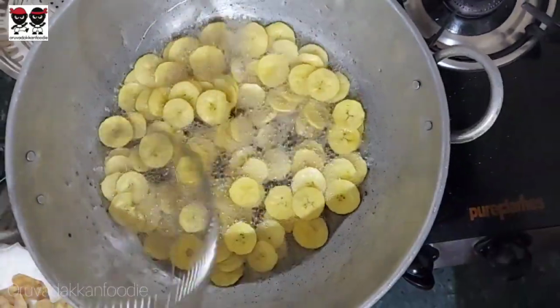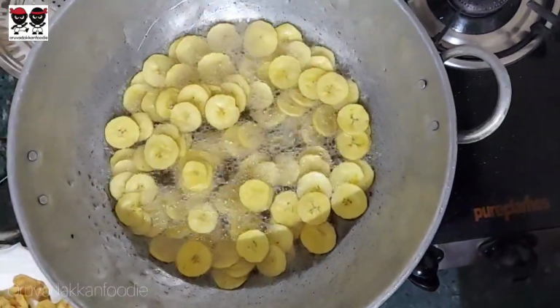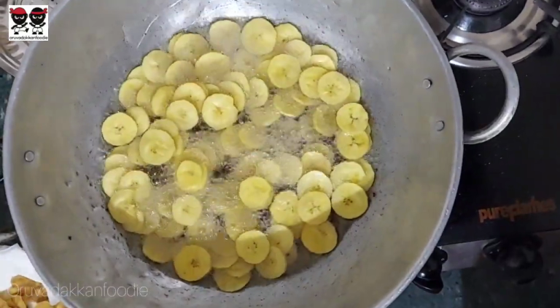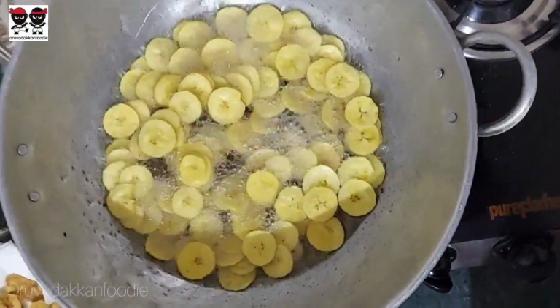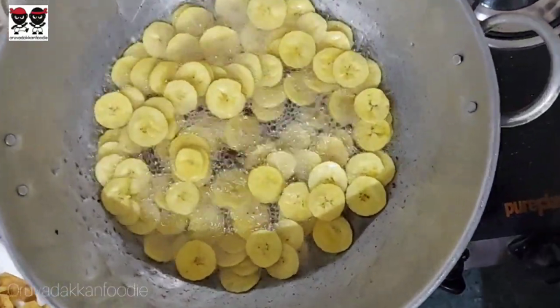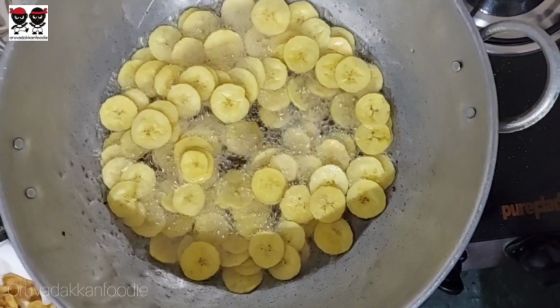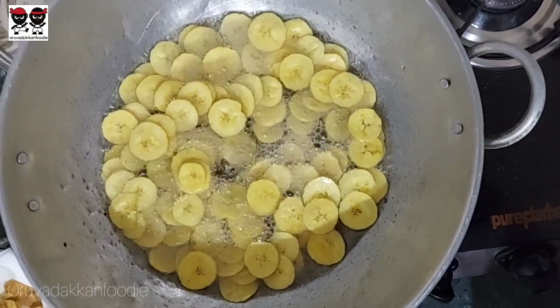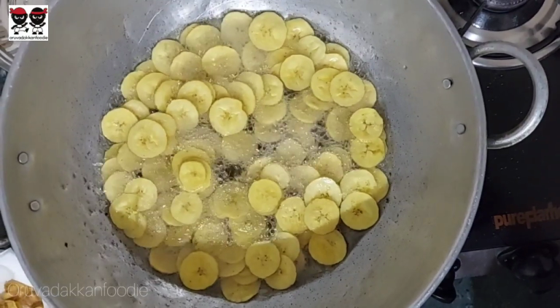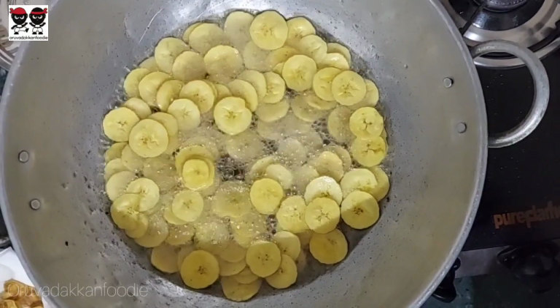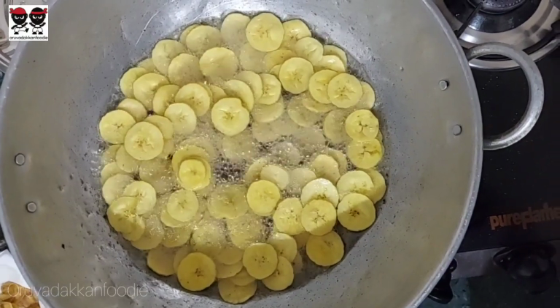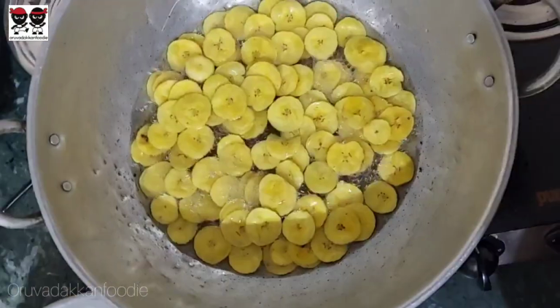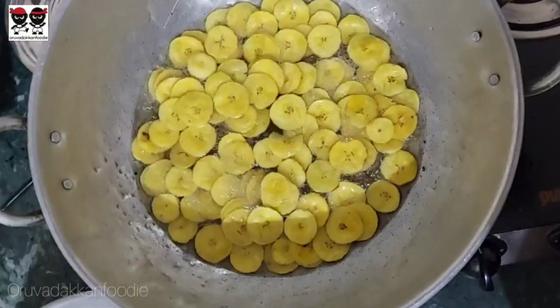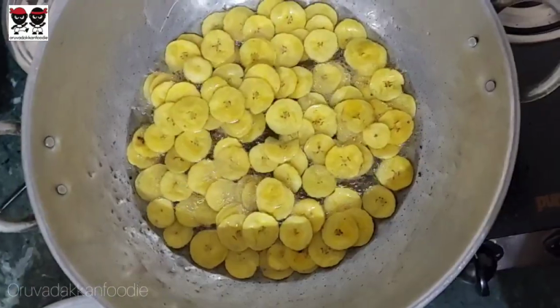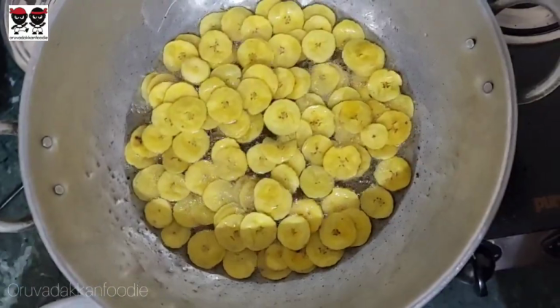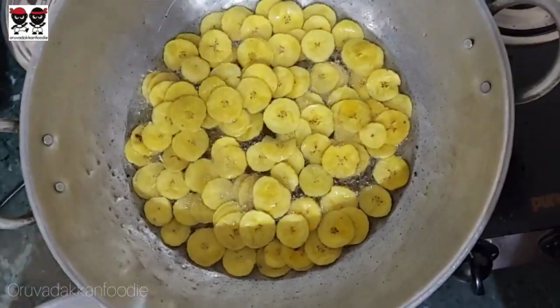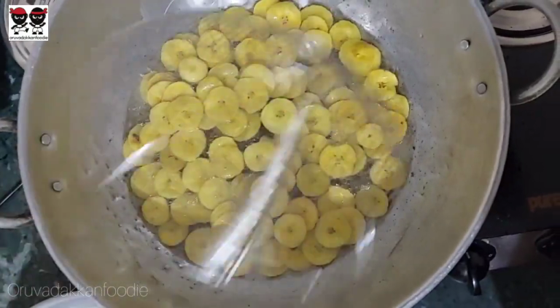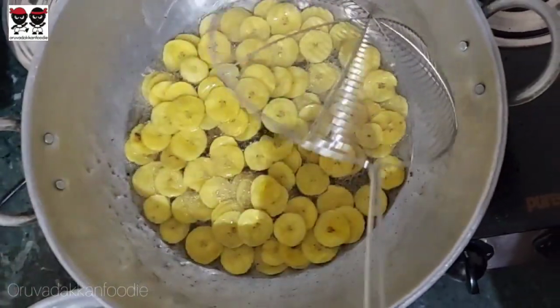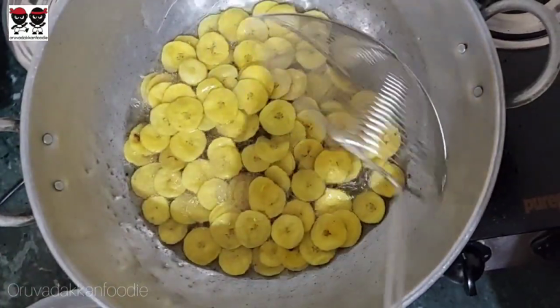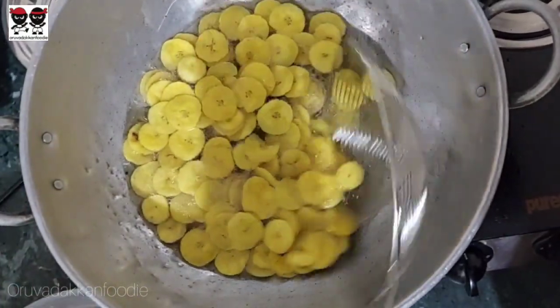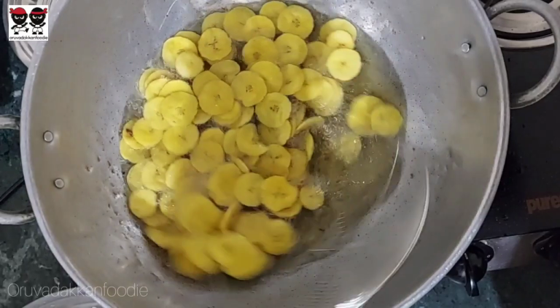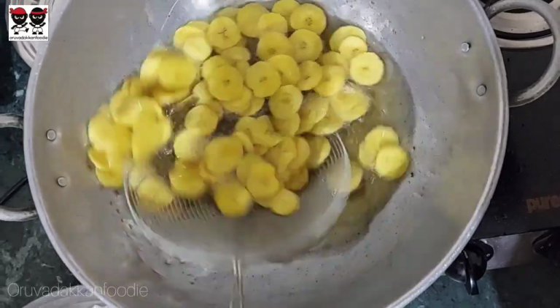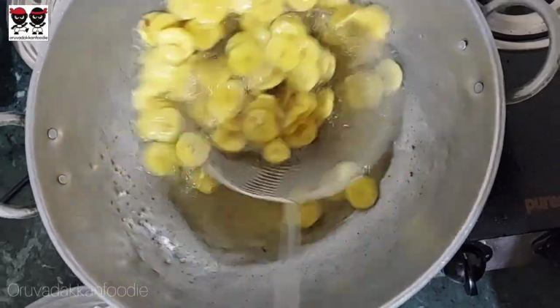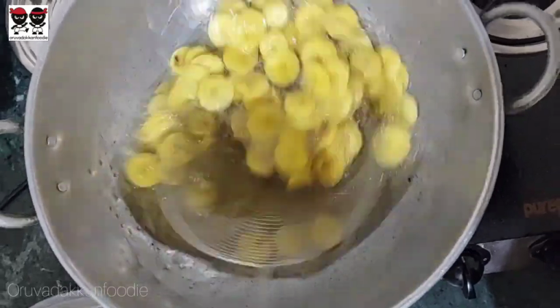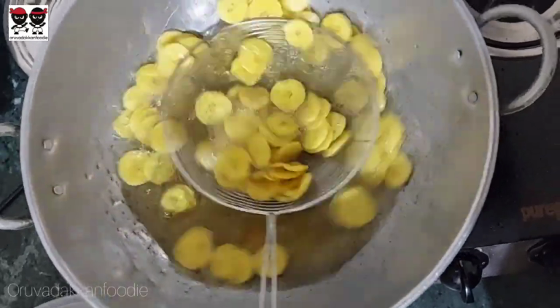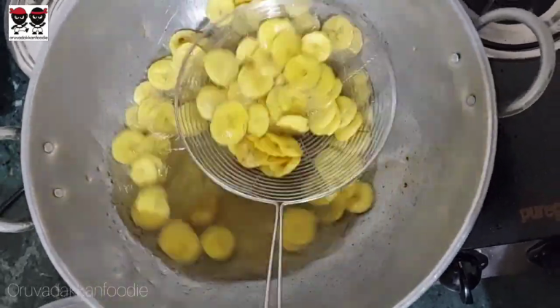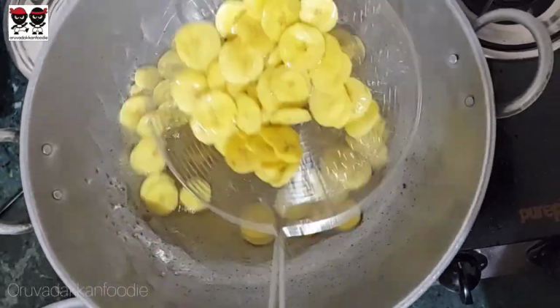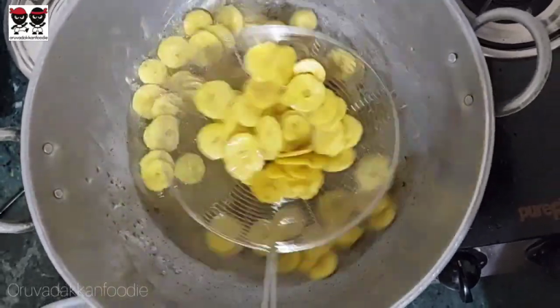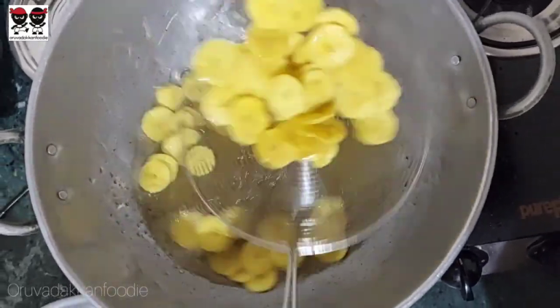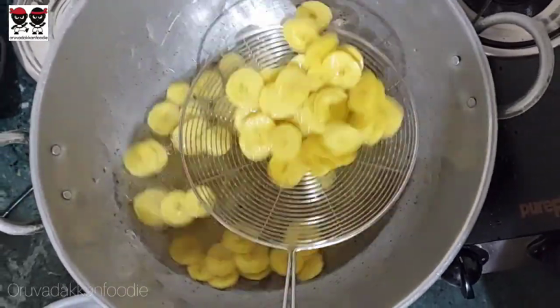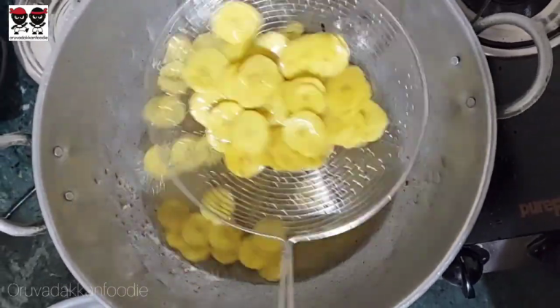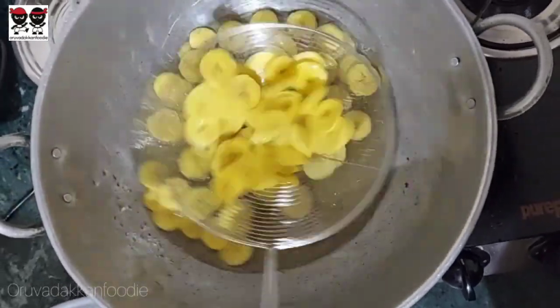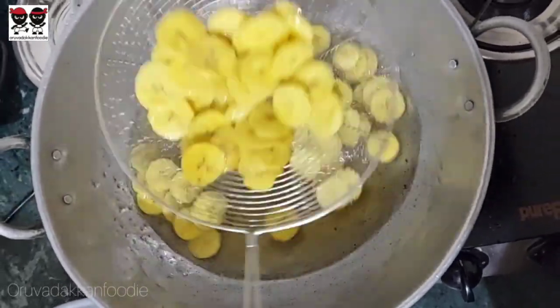If you cut it too thin, it will turn brown, so keep a little thickness. Now let's fry it — we can add the oil. If you add coconut oil, it will be good.